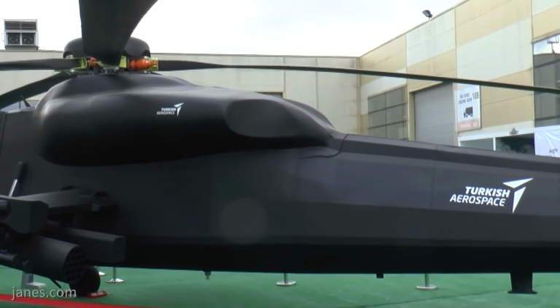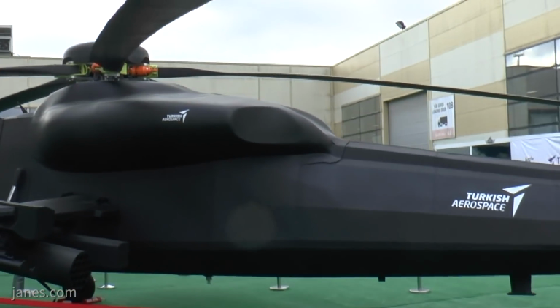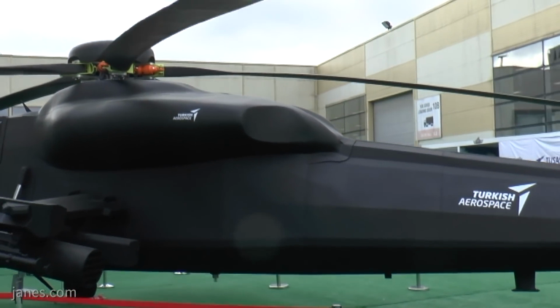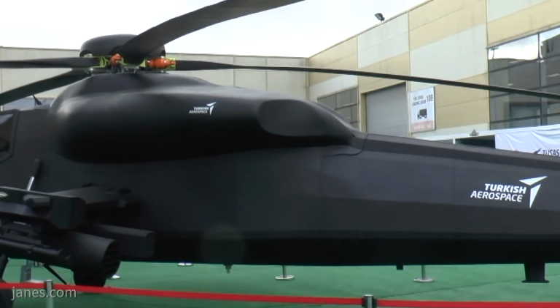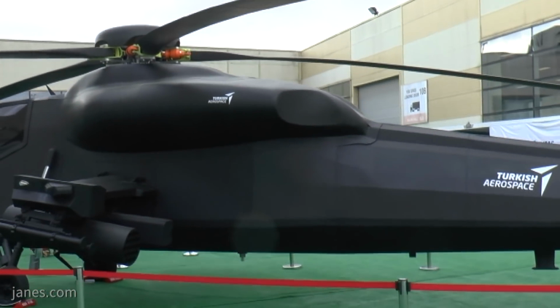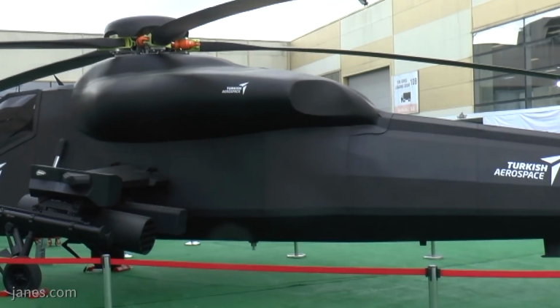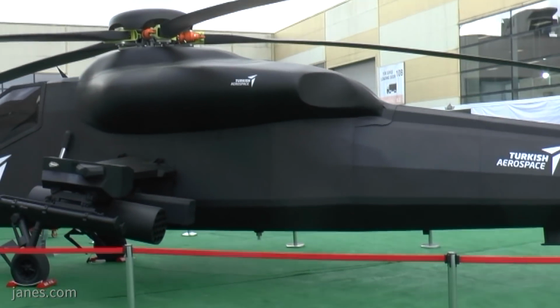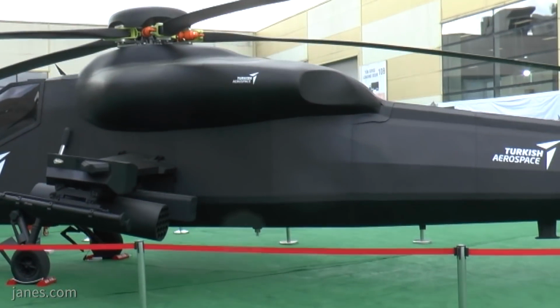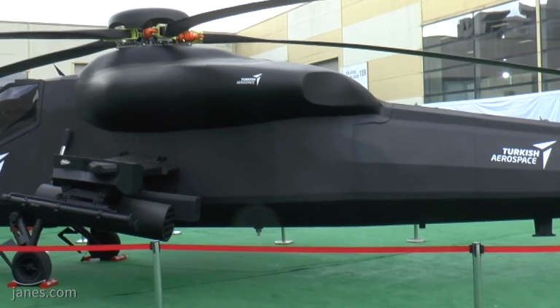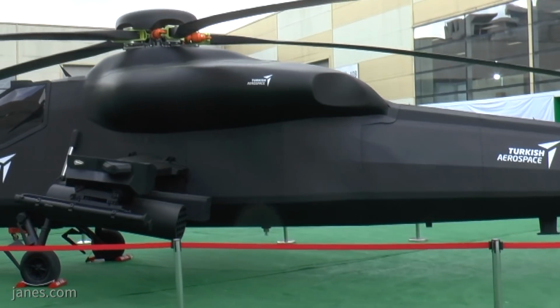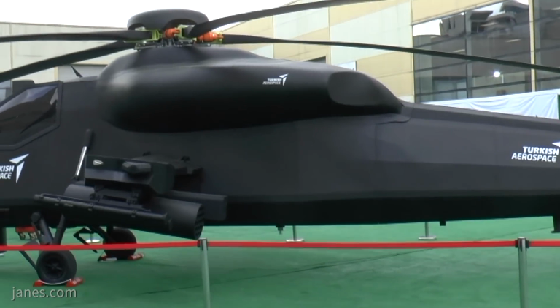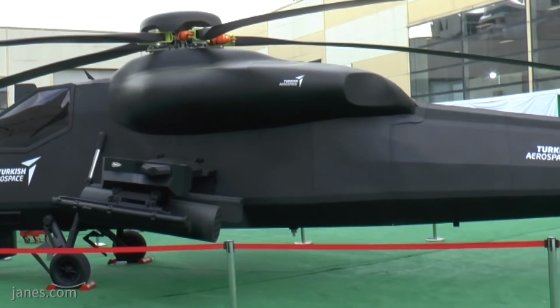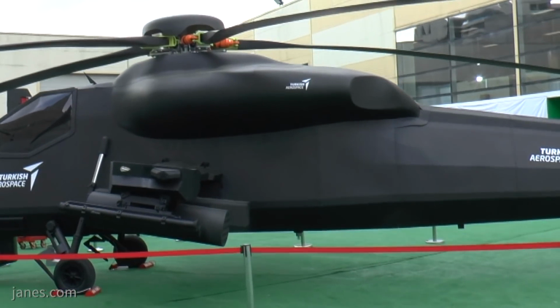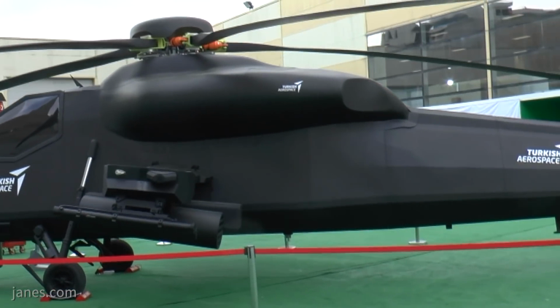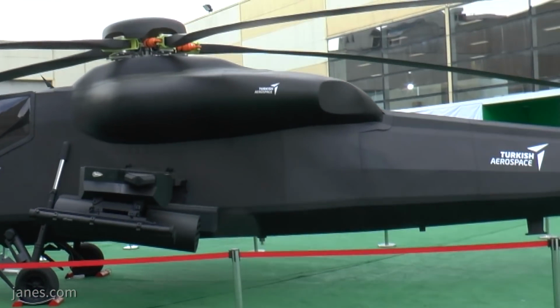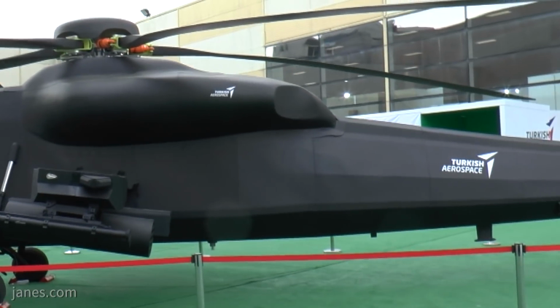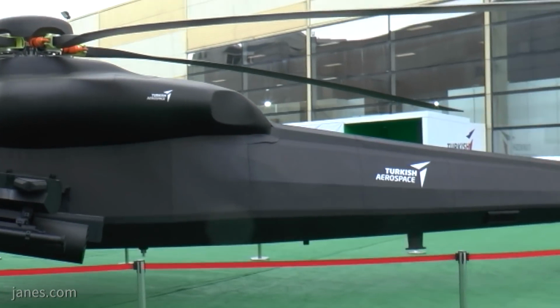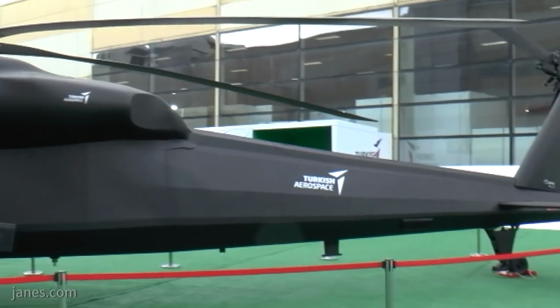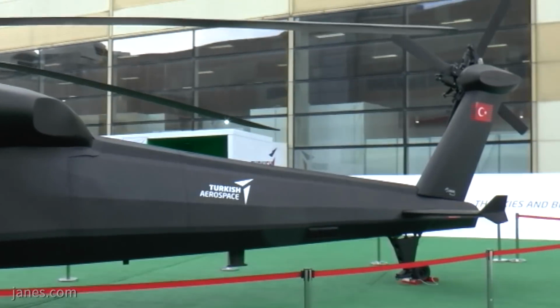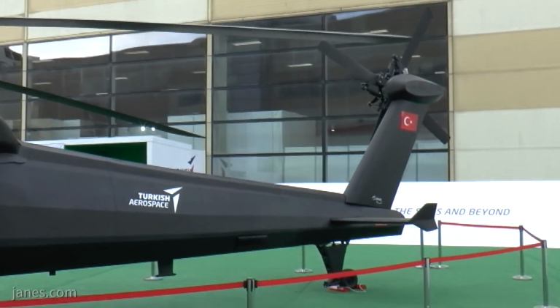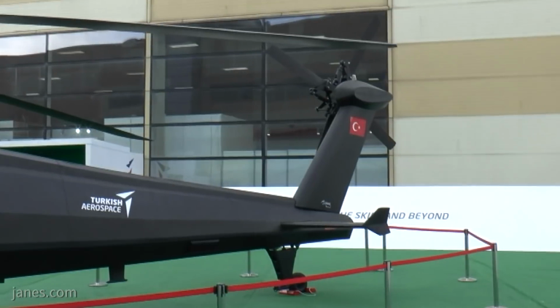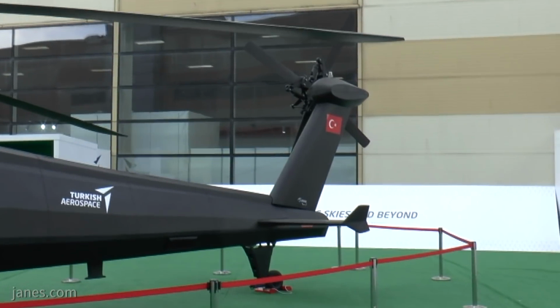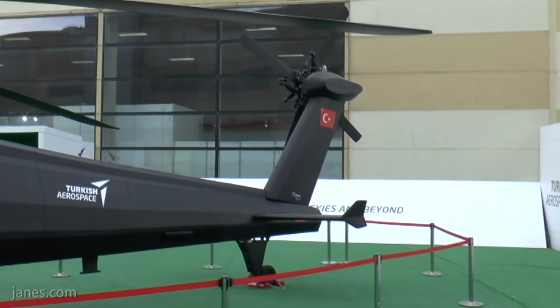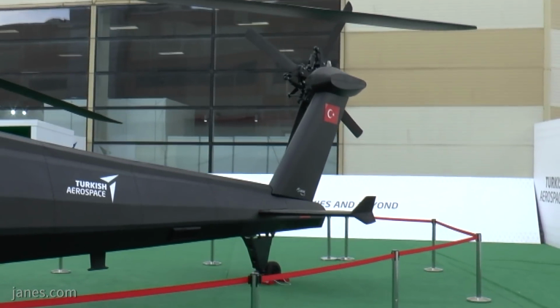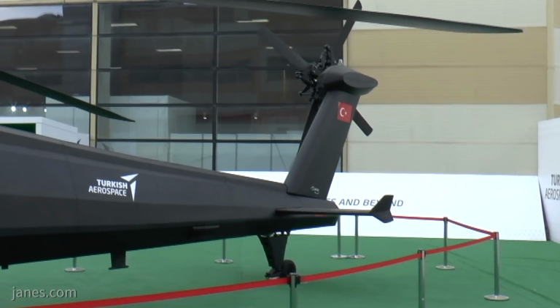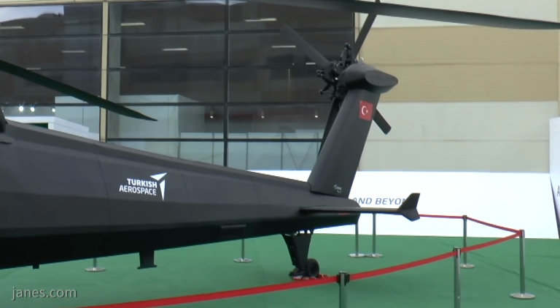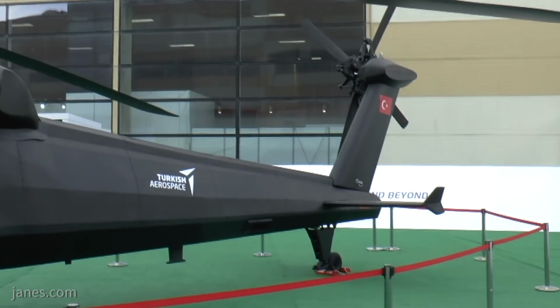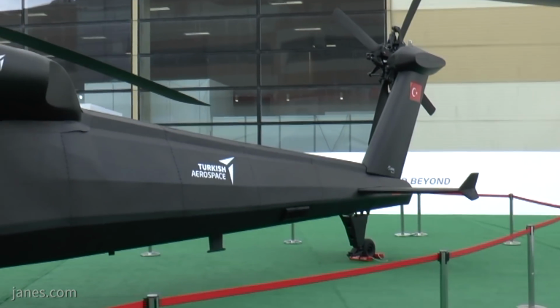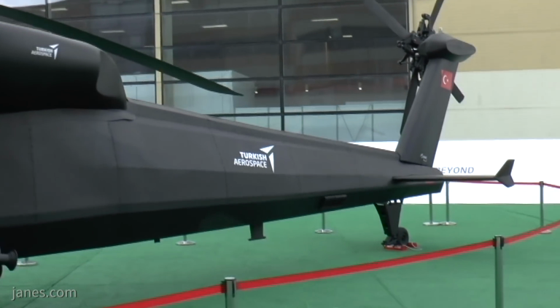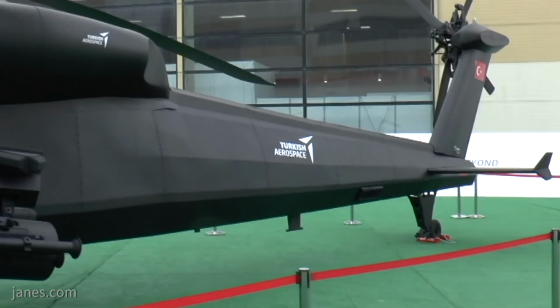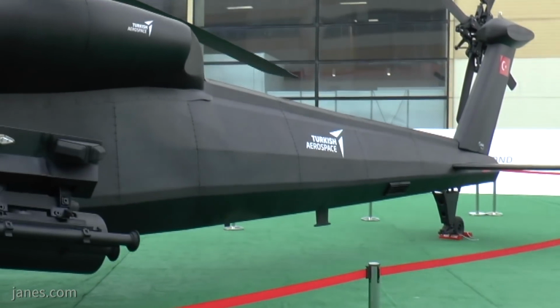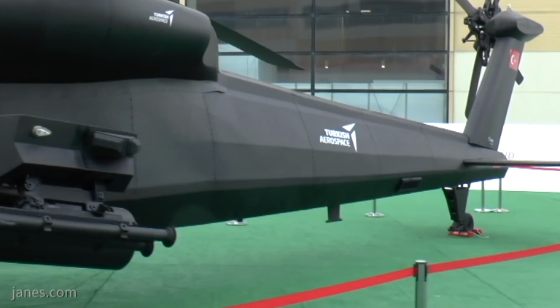With a top speed of 170 knots and a service ceiling of 20,000 feet, the aircraft also features high payload capacity, low infrared and acoustic signatures, state-of-the-art cockpit and crash-worthy and ballistic tolerant design.